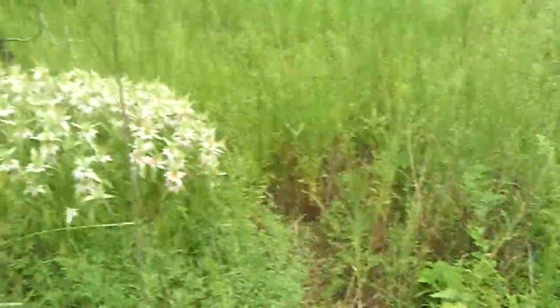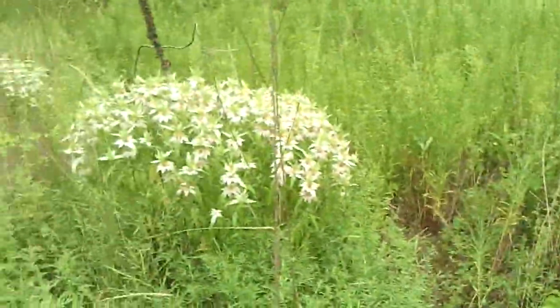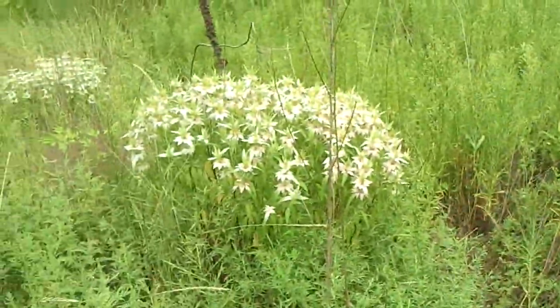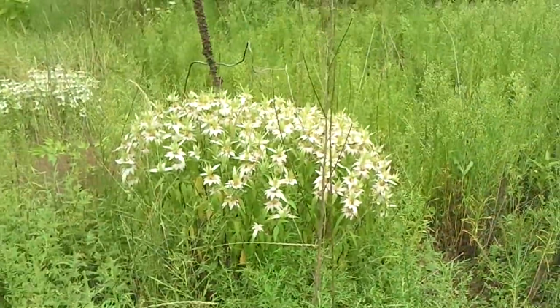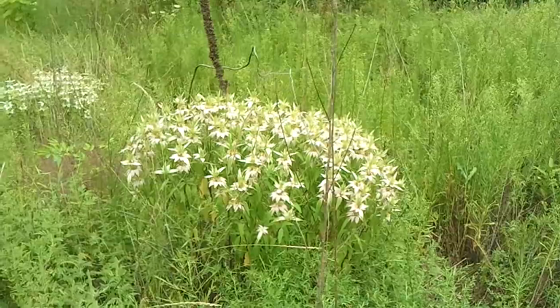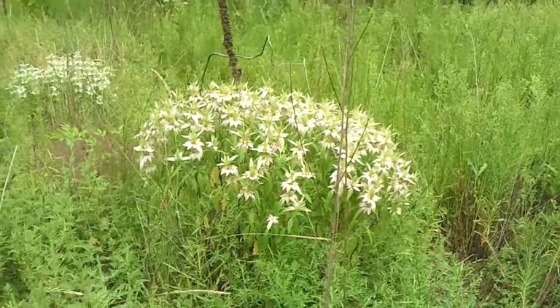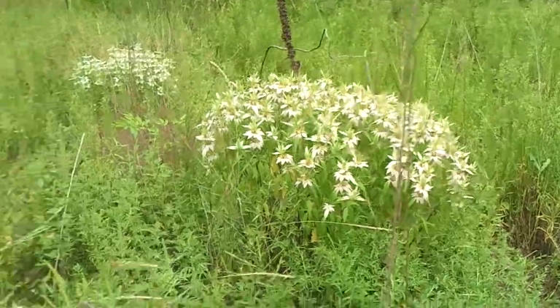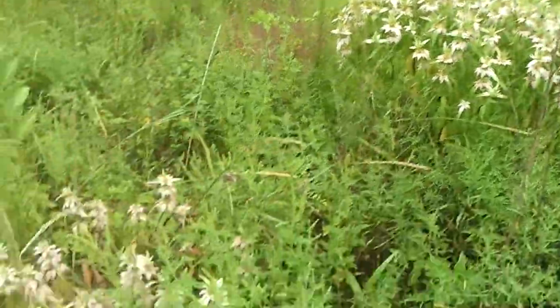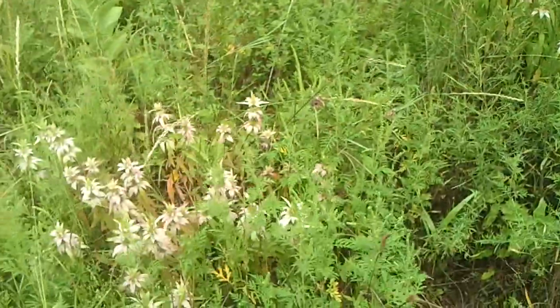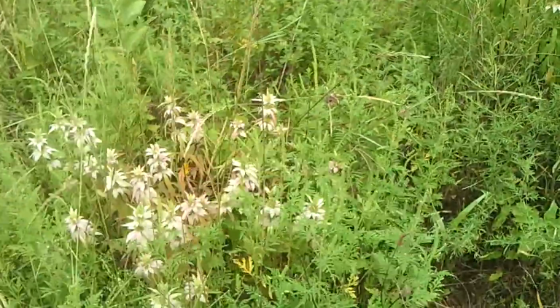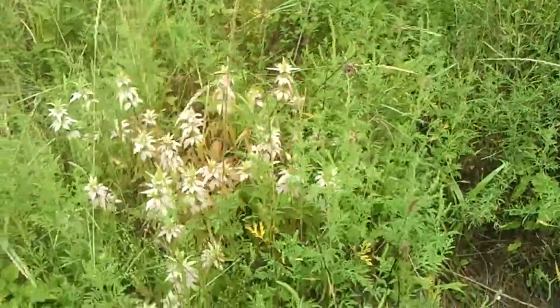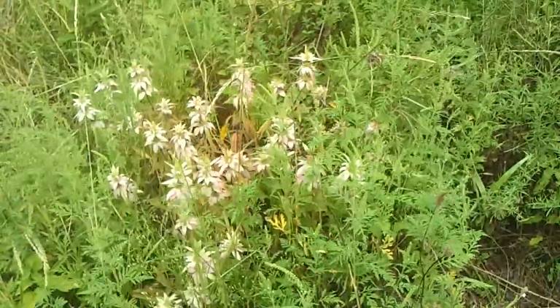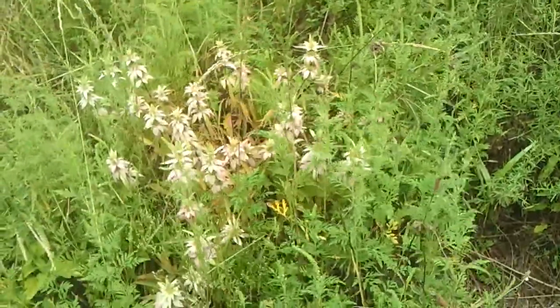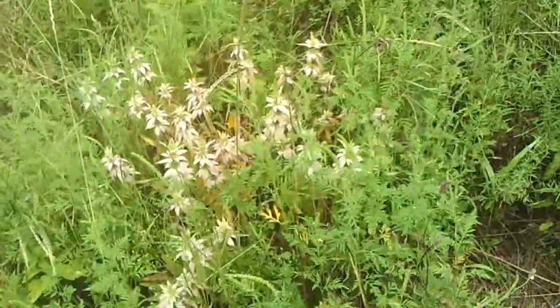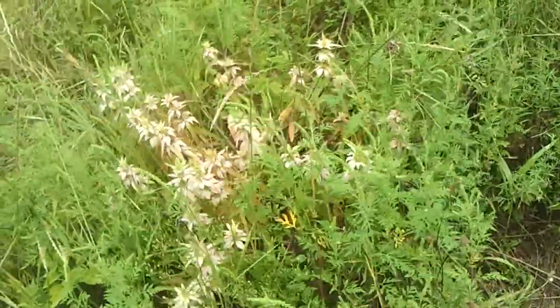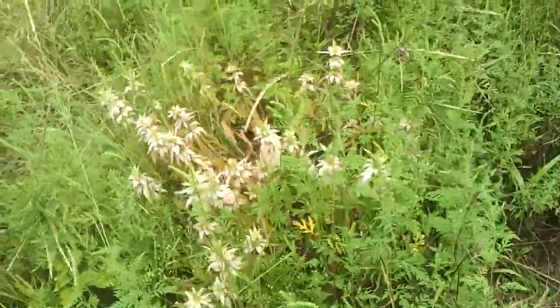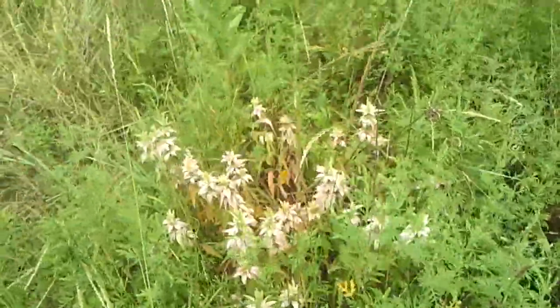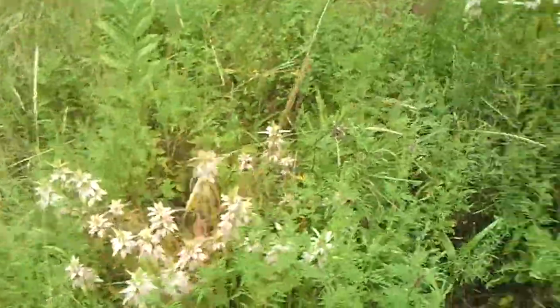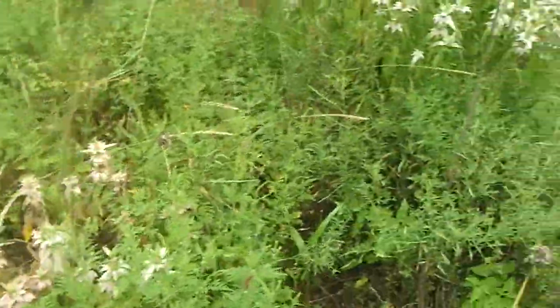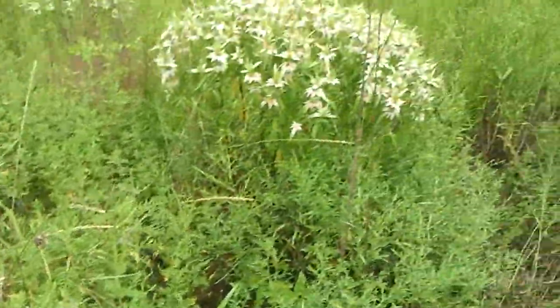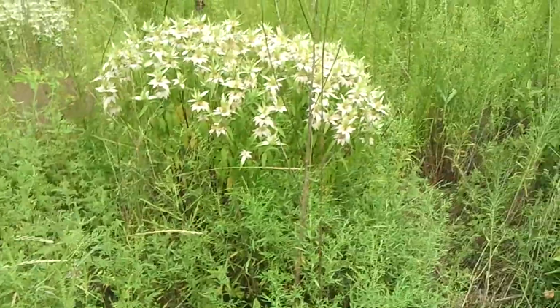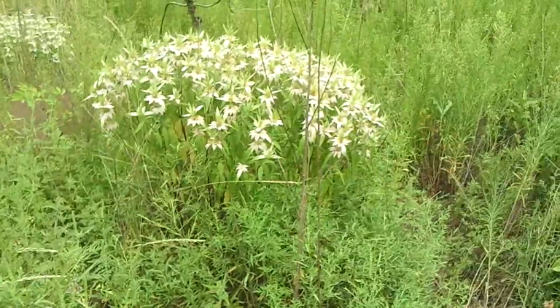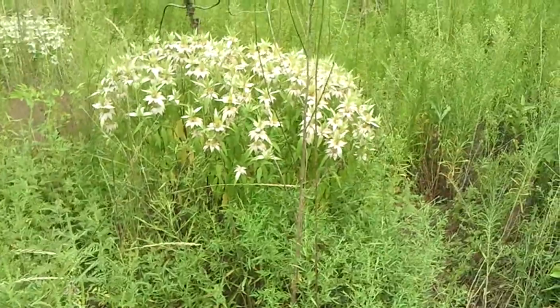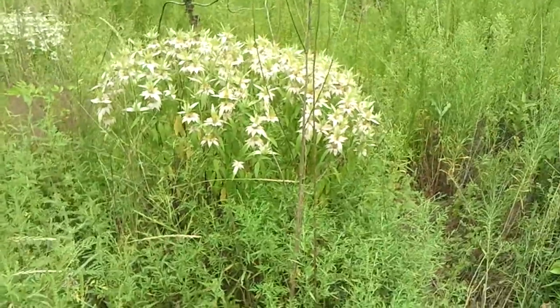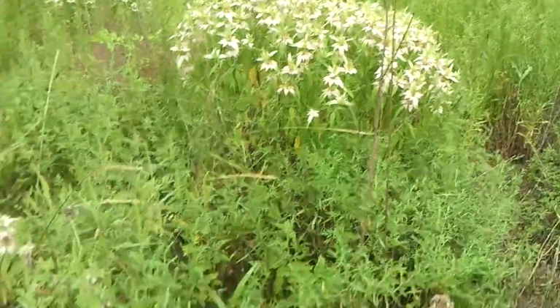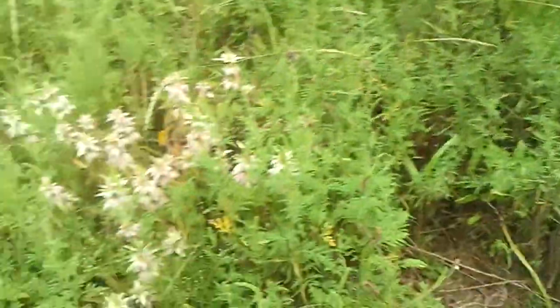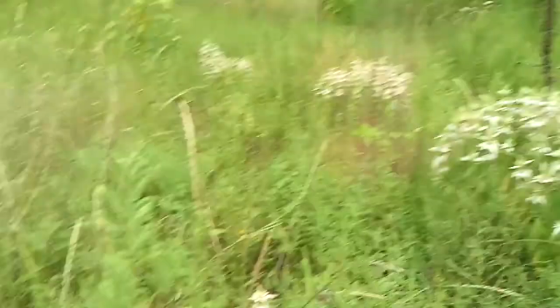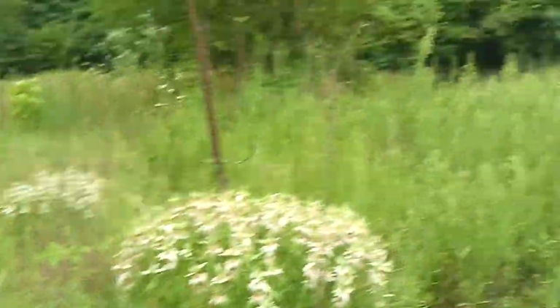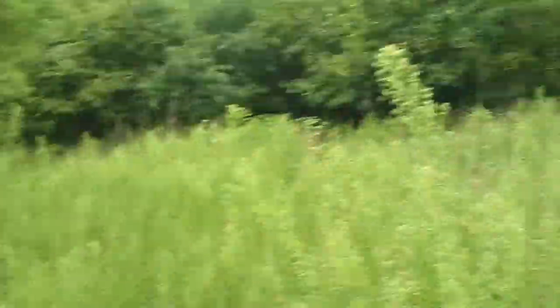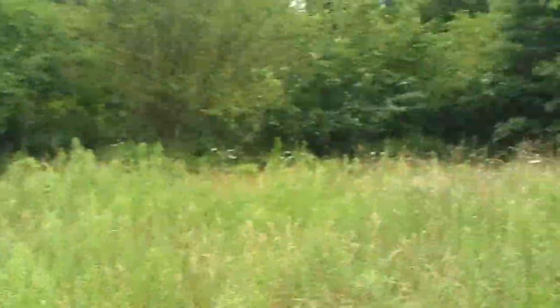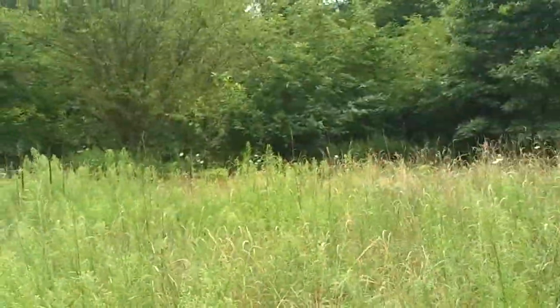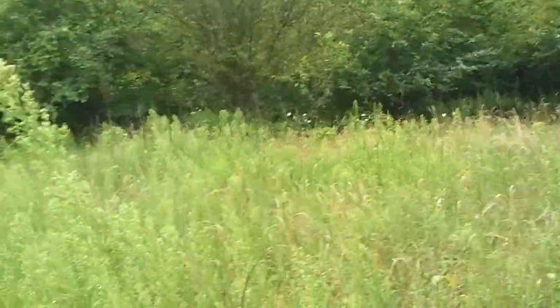I planted this actually a little bit. There was one little couple of flowers last year, so I took them when they seeded and I threw them everywhere. And I have a lot of them now.